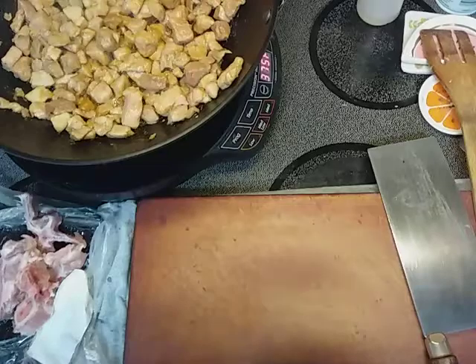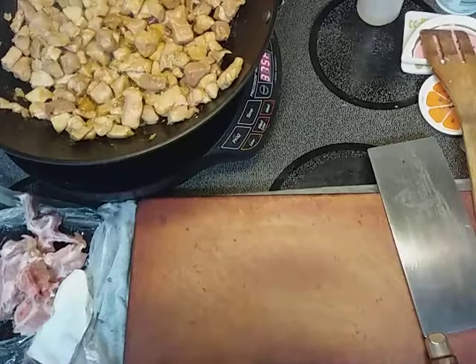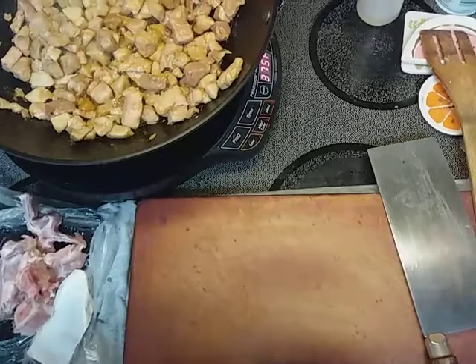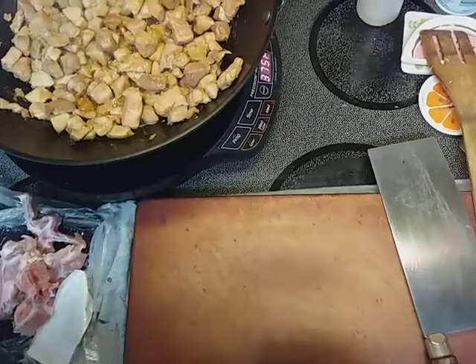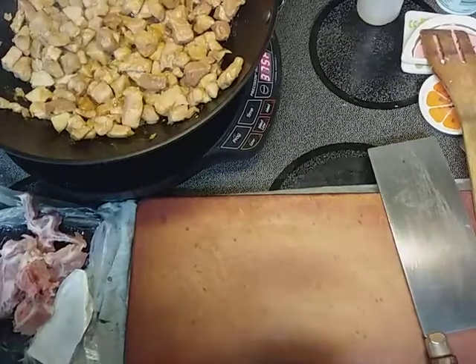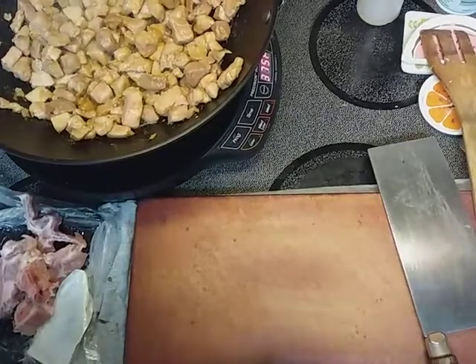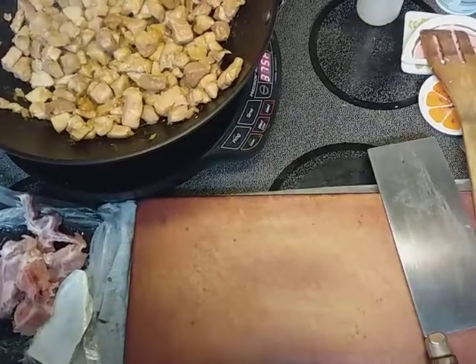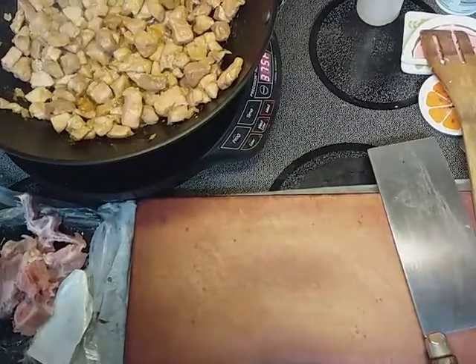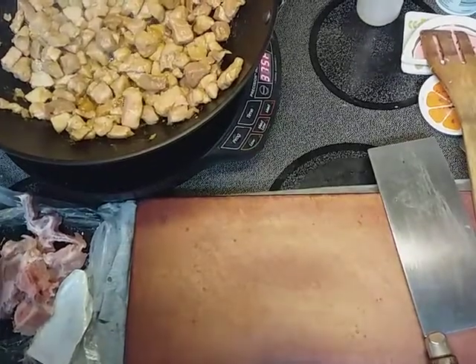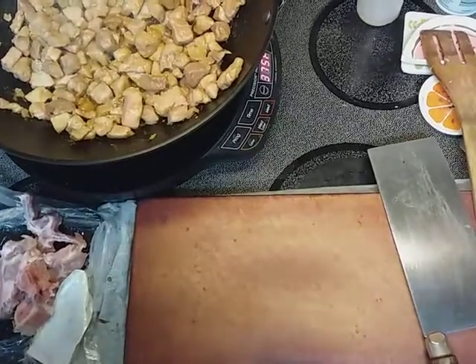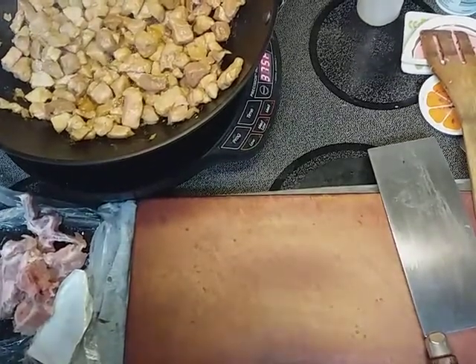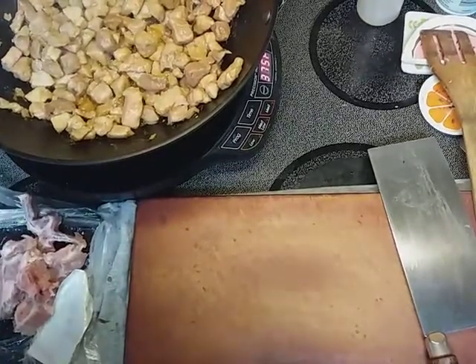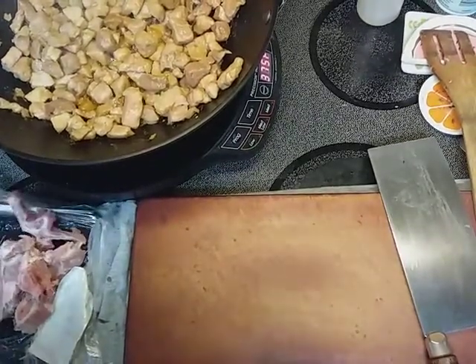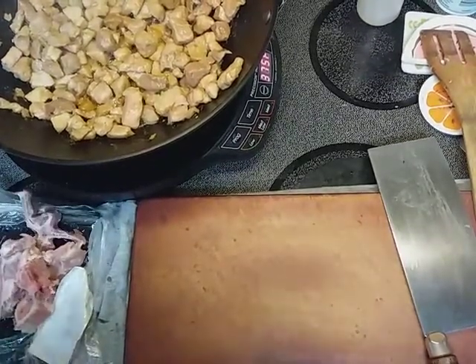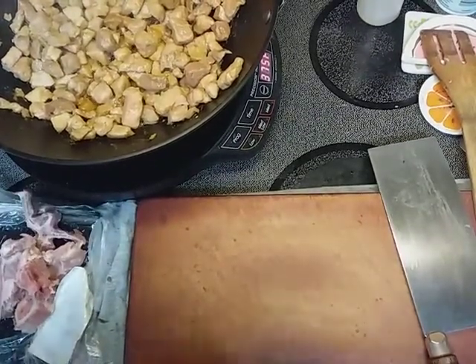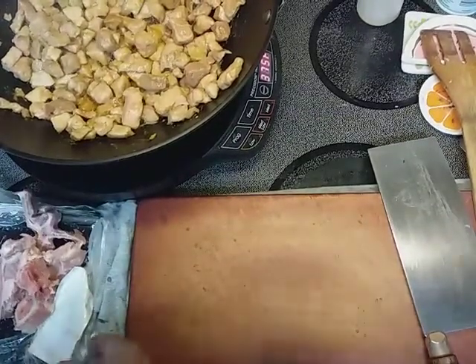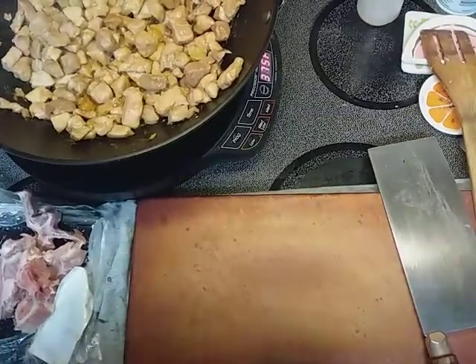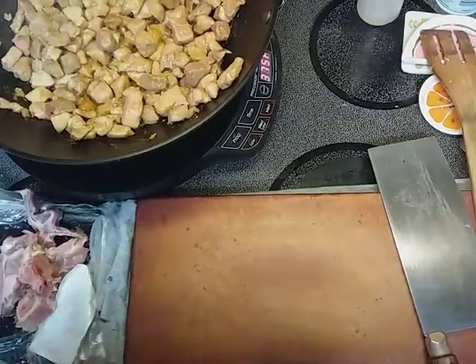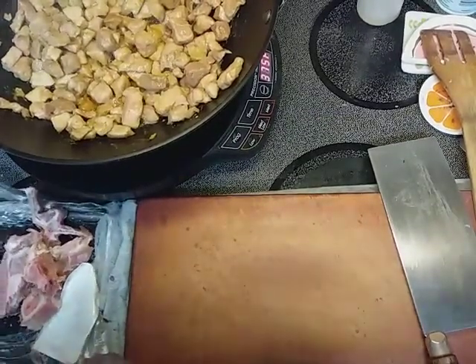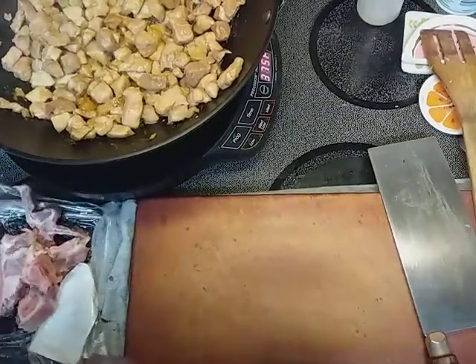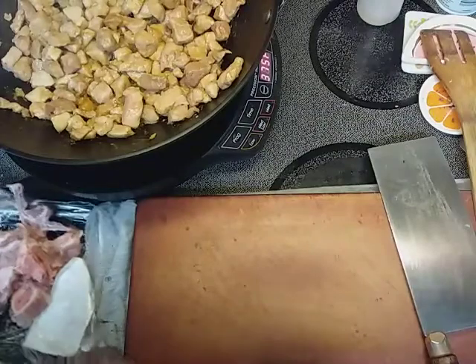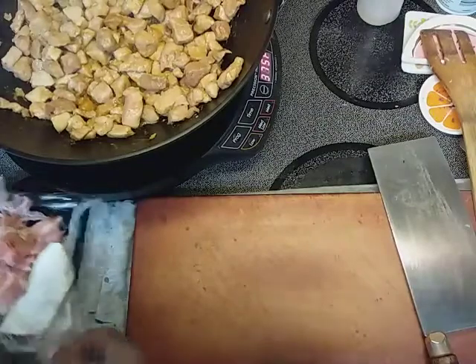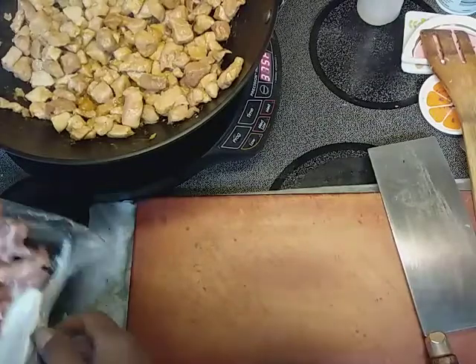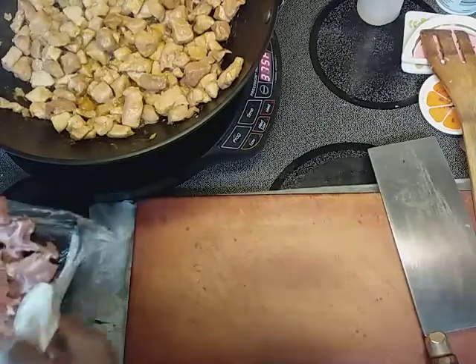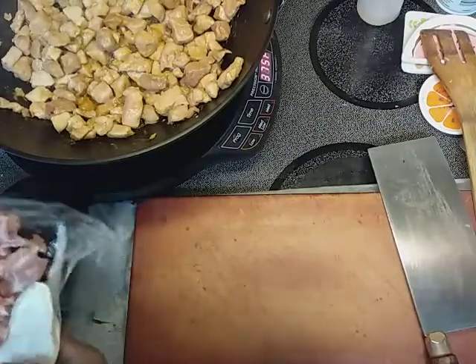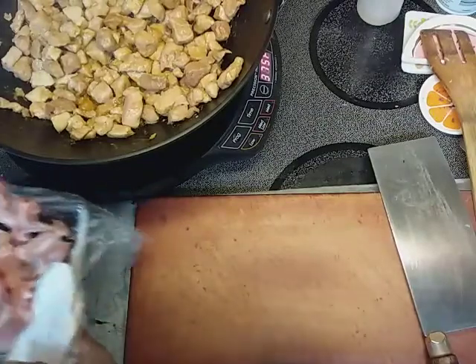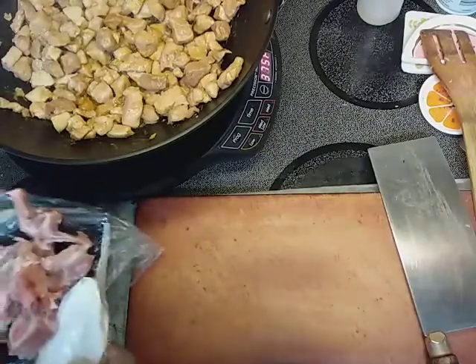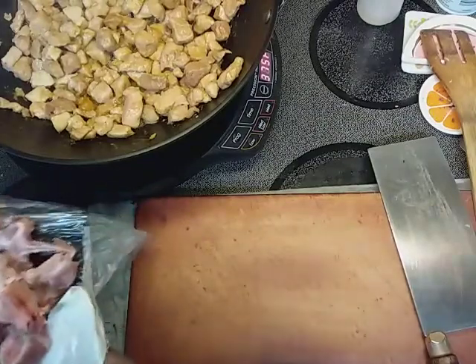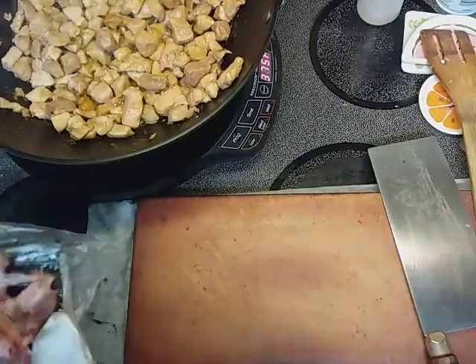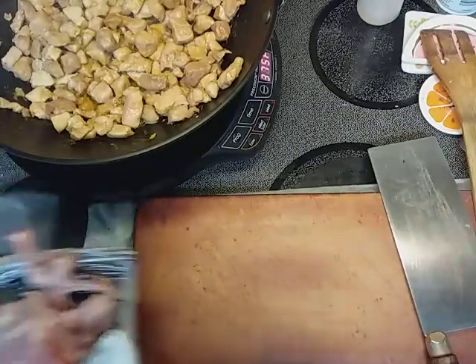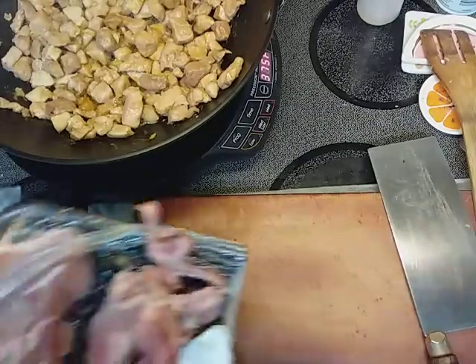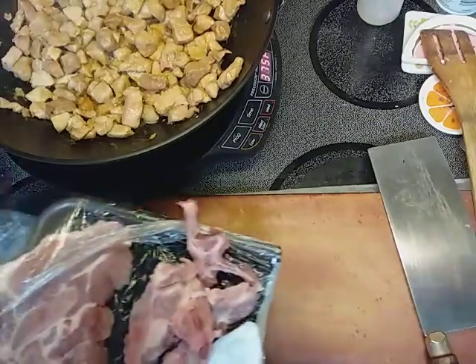Hey, greetings everybody. Welcome back to Papa Bear's Kitchen.